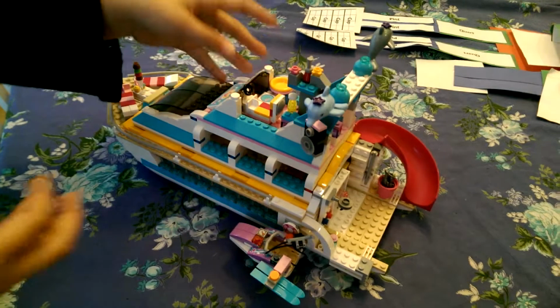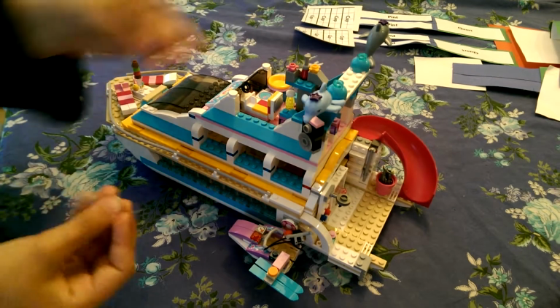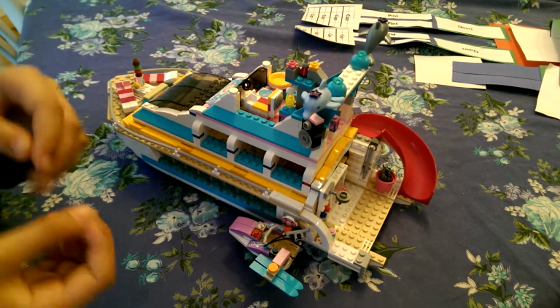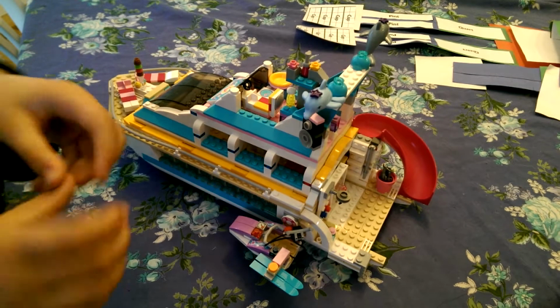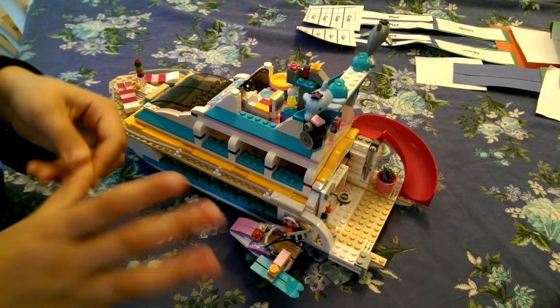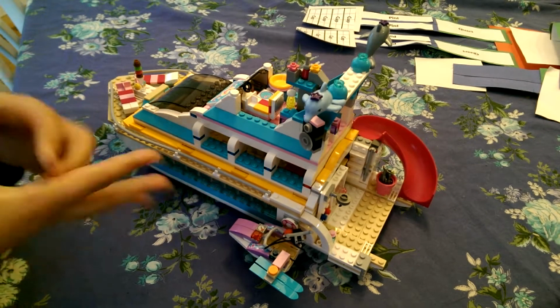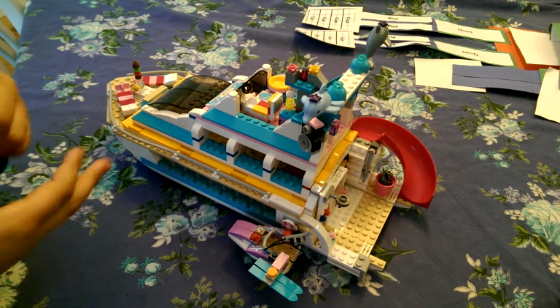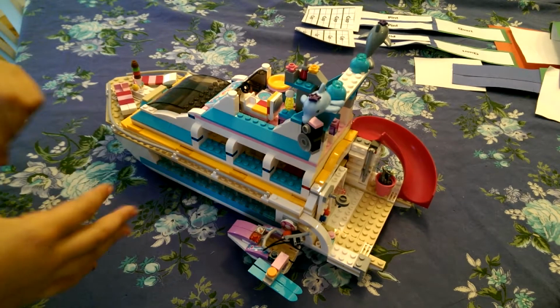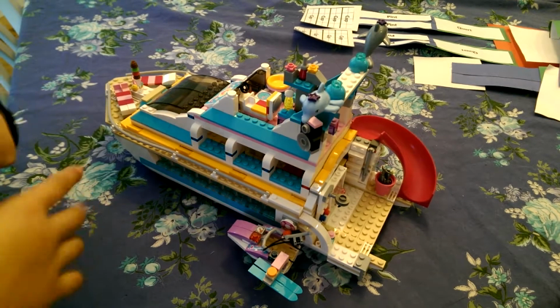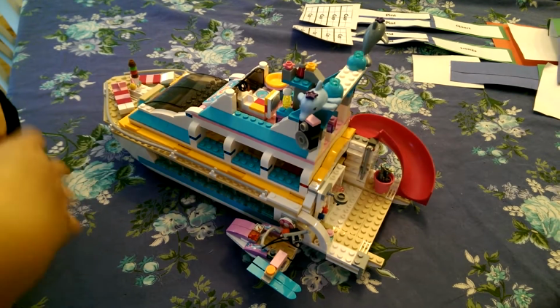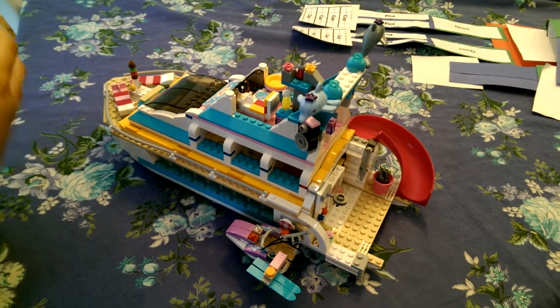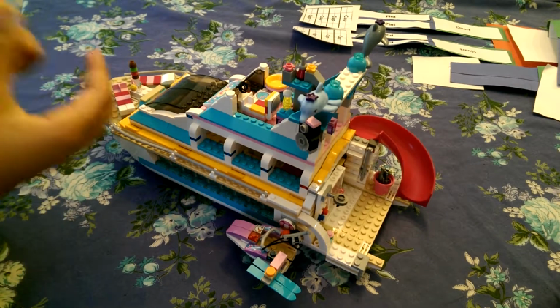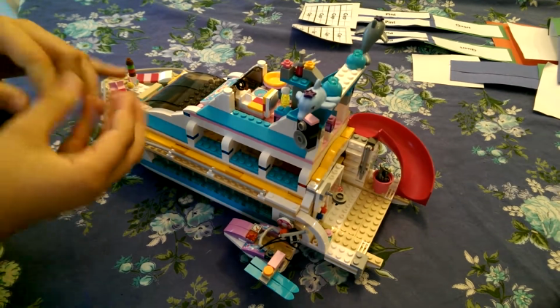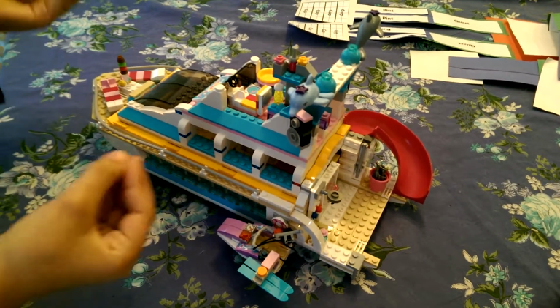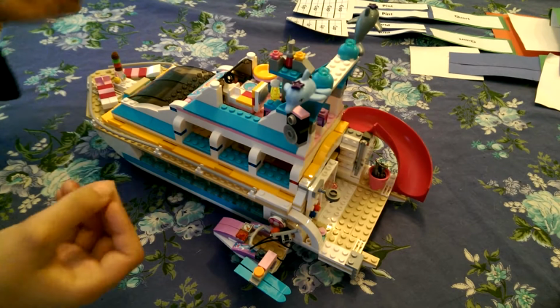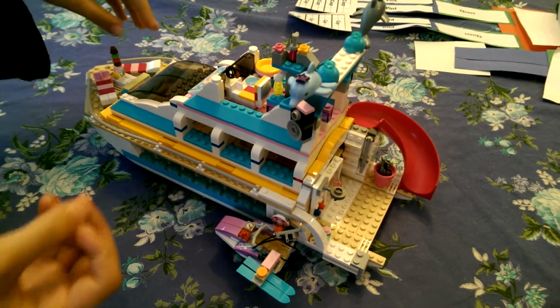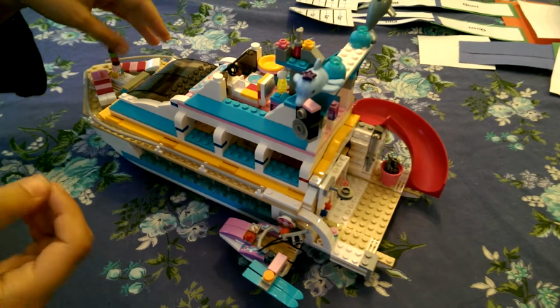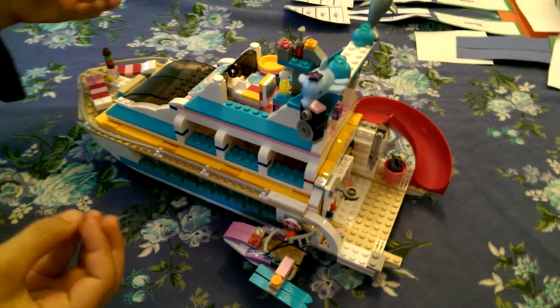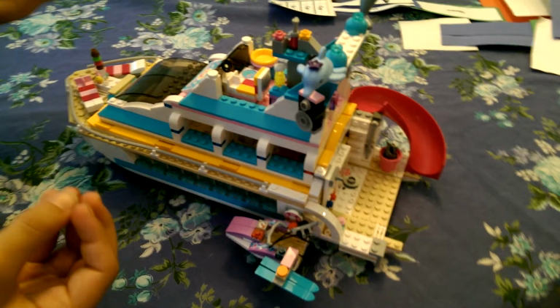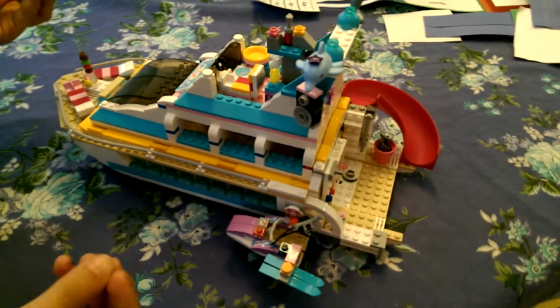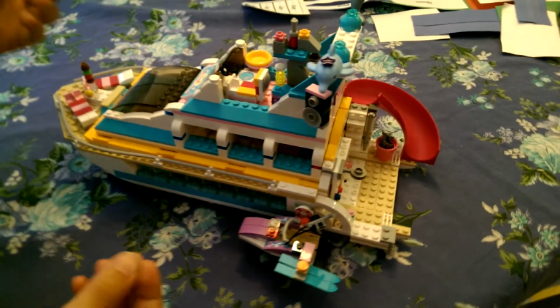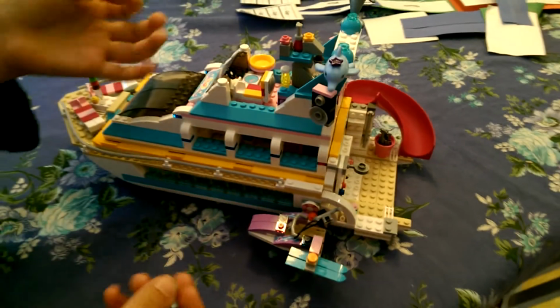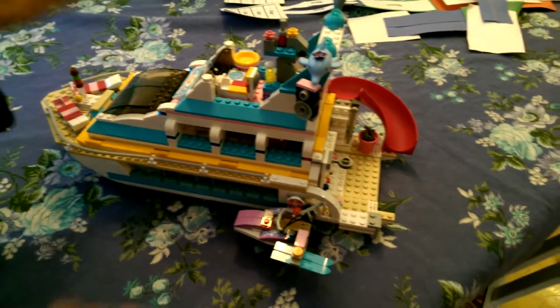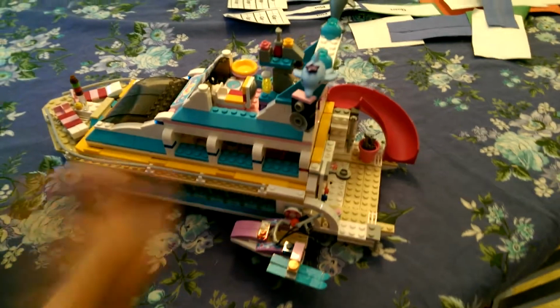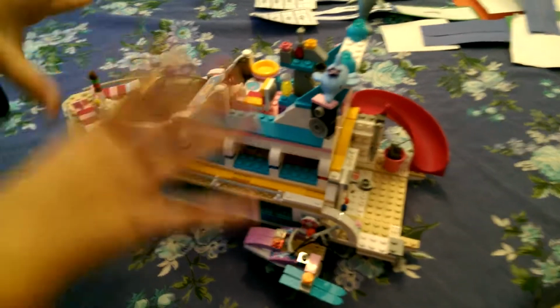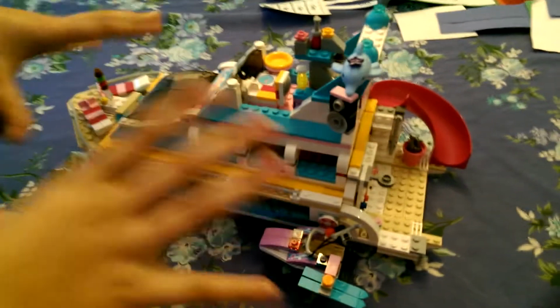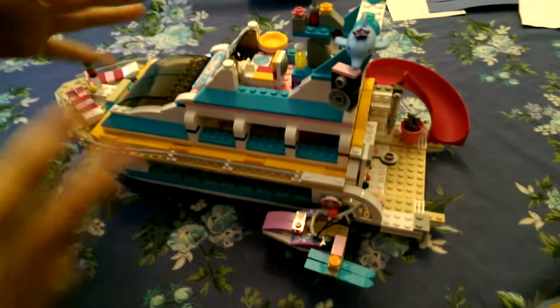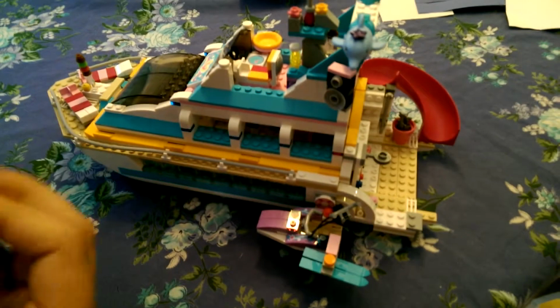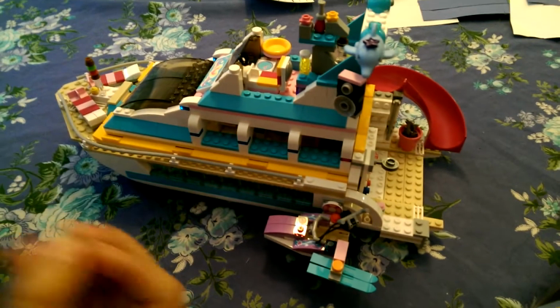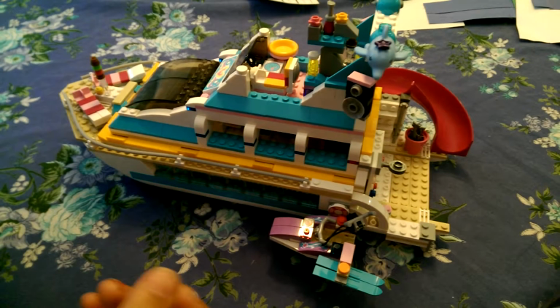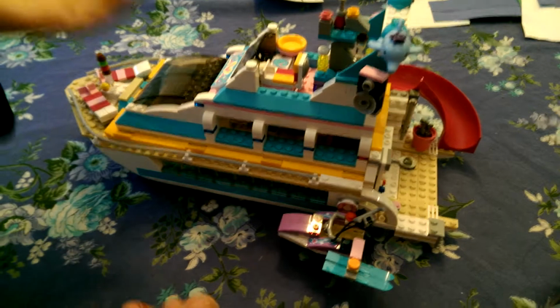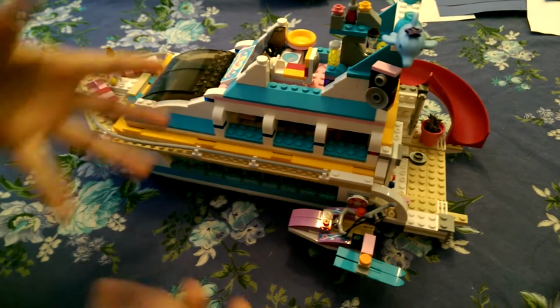Hey guys, I'm Isabella and I got the new Lego set. This is the Dolphin Cruiser. I may have changed it up a bit, but I'm going to show you the way how I did it.